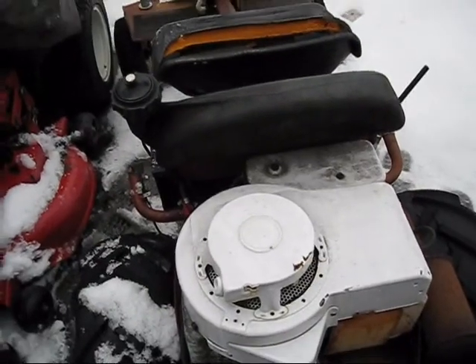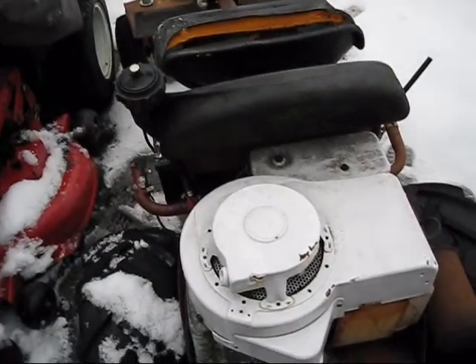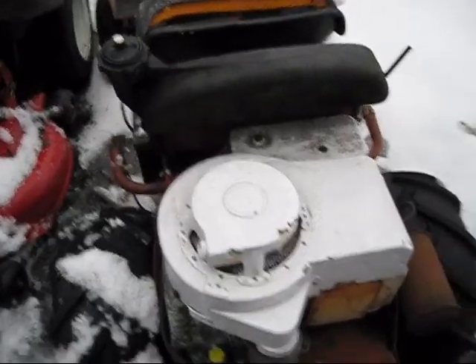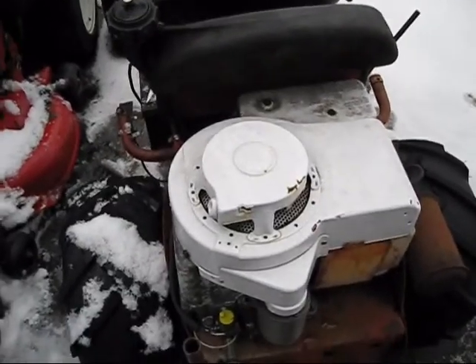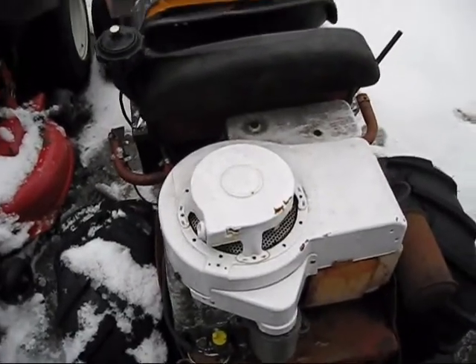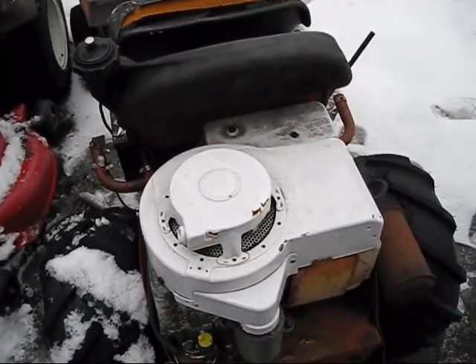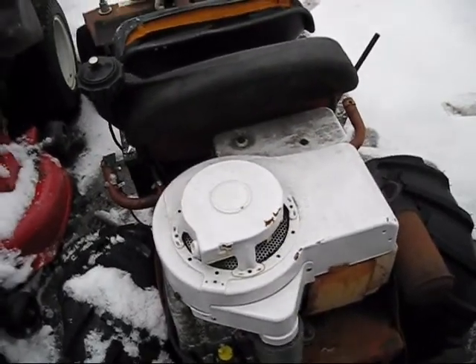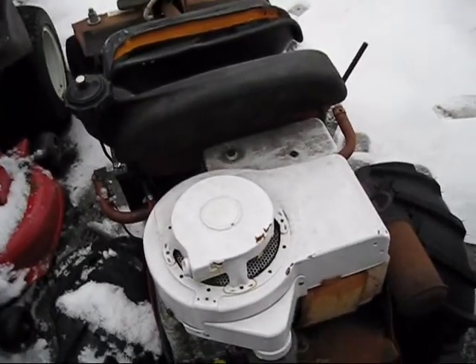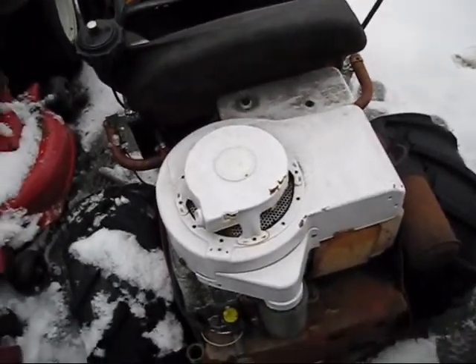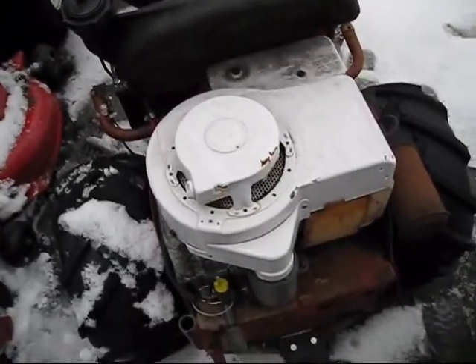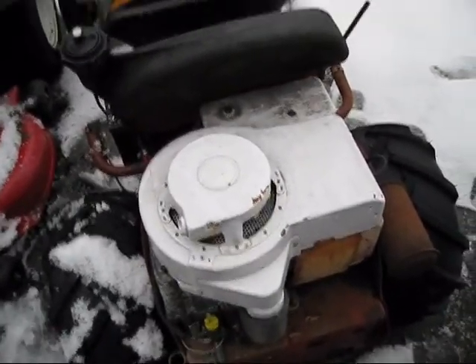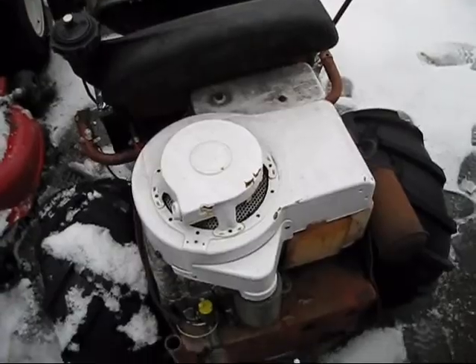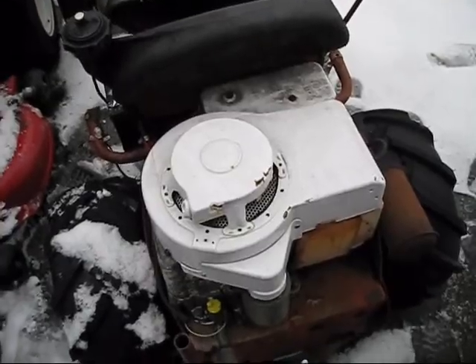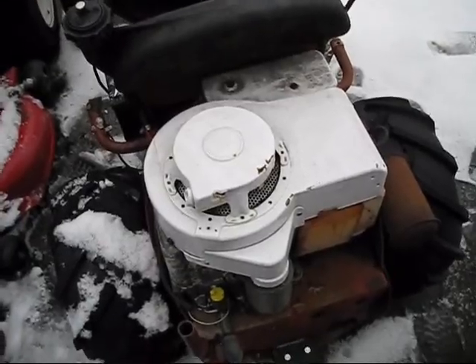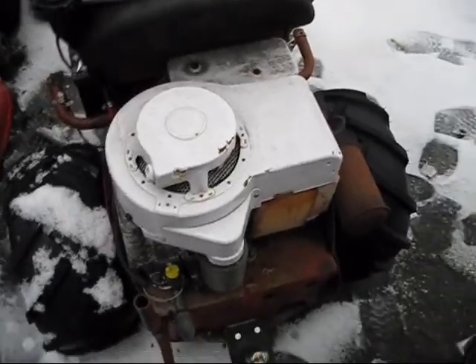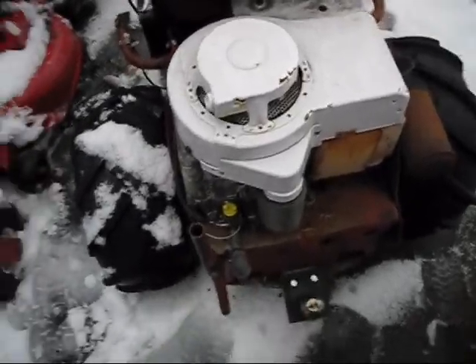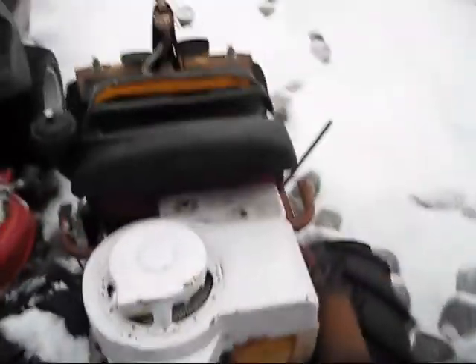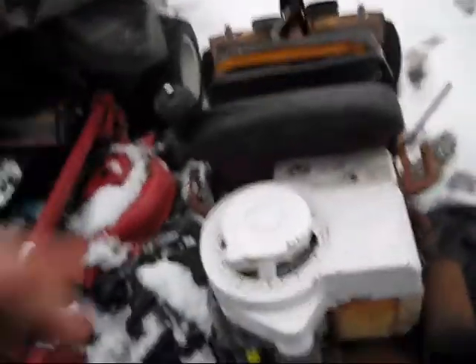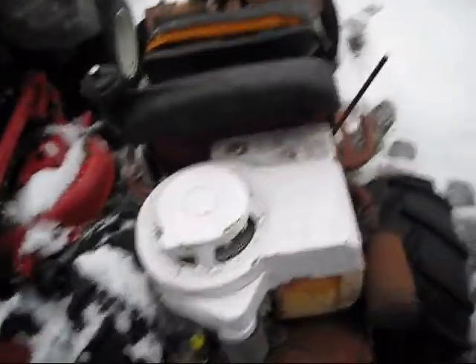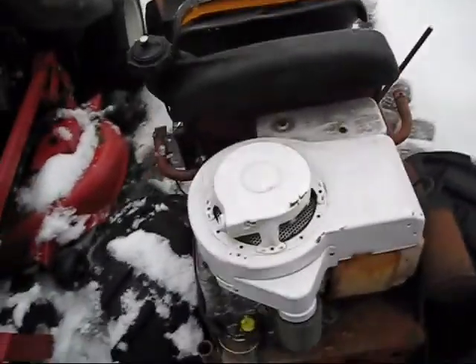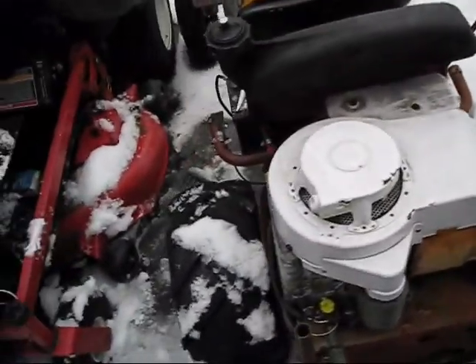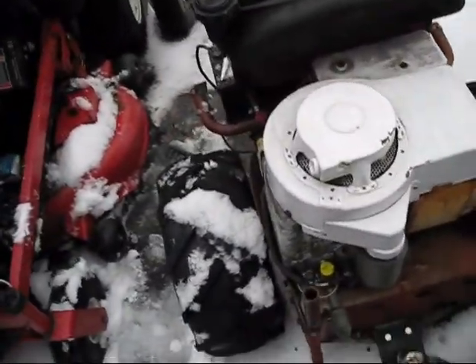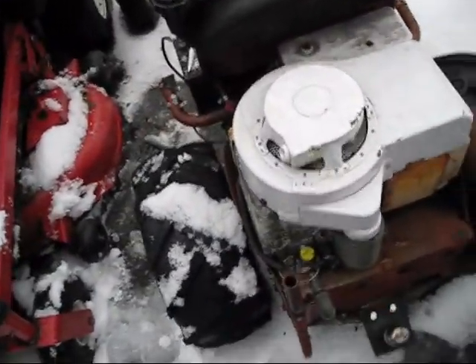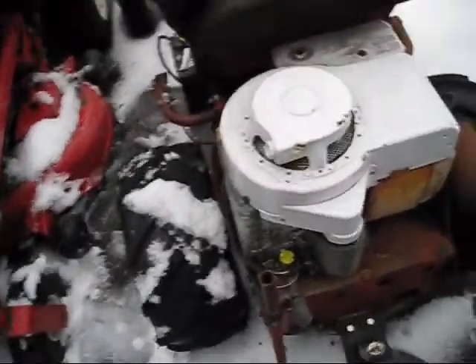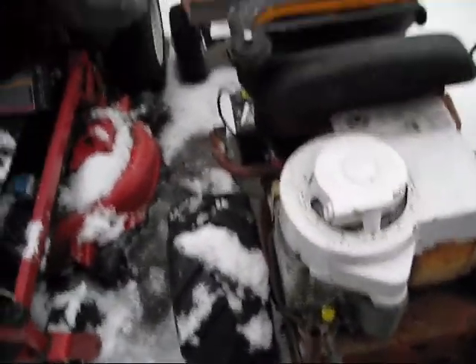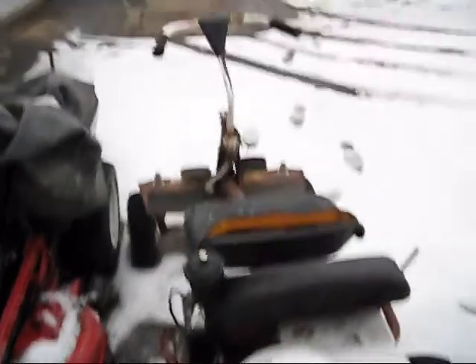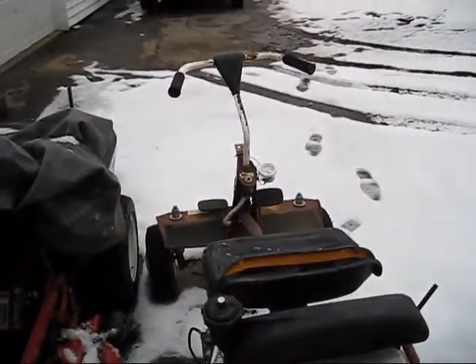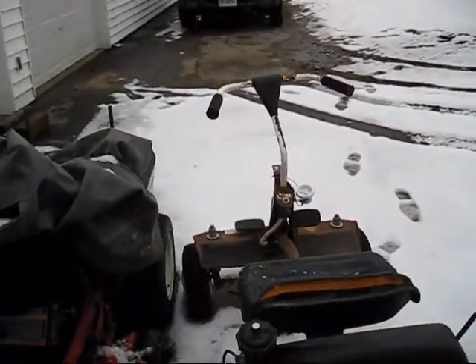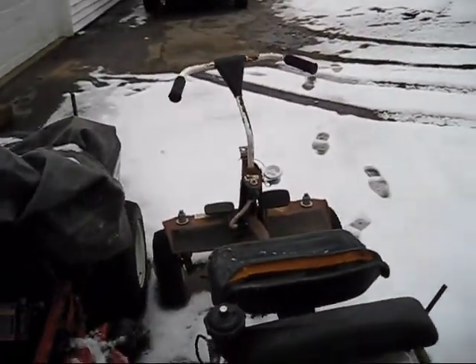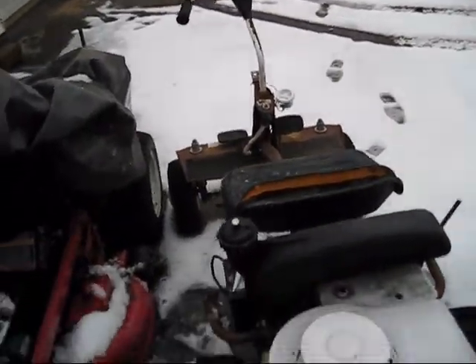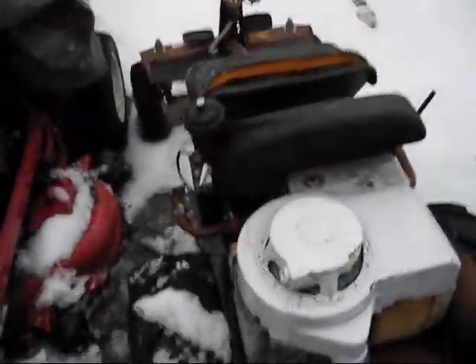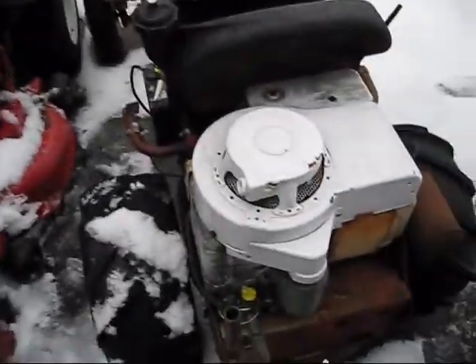I'm going to be cold starting a 1981 Briggs & Stratton 11 horse vertical shaft. It's on a 1981 Snapper rear engine rider.